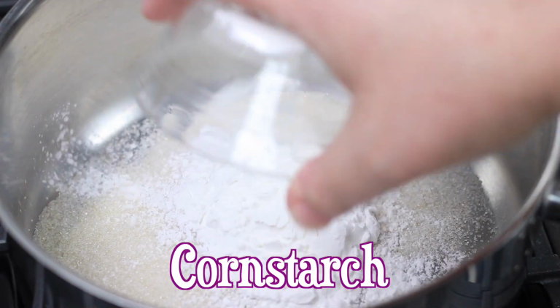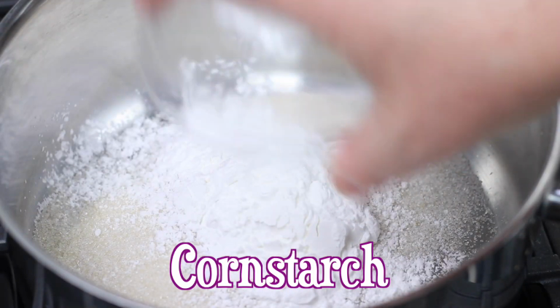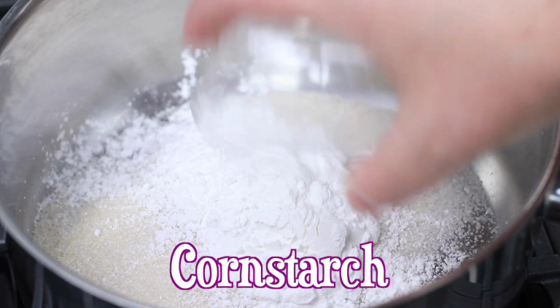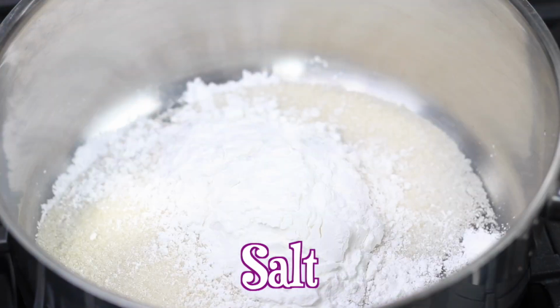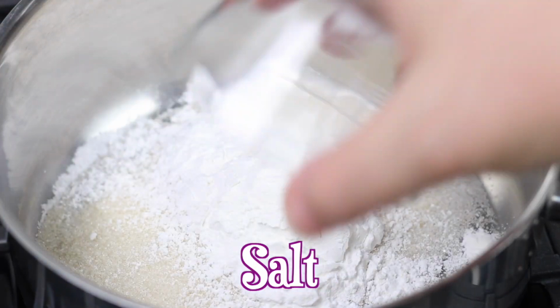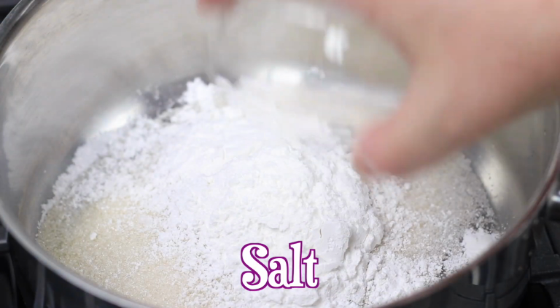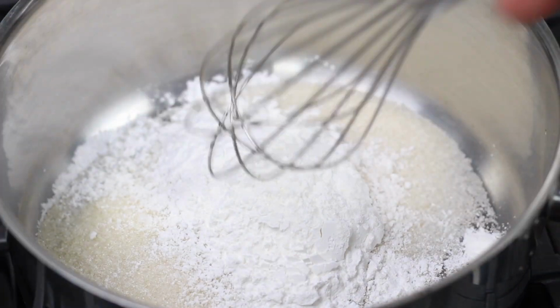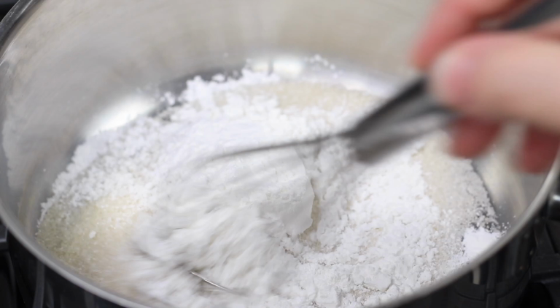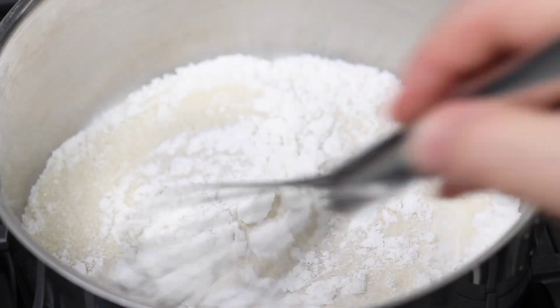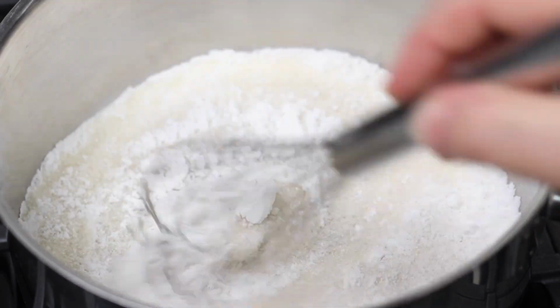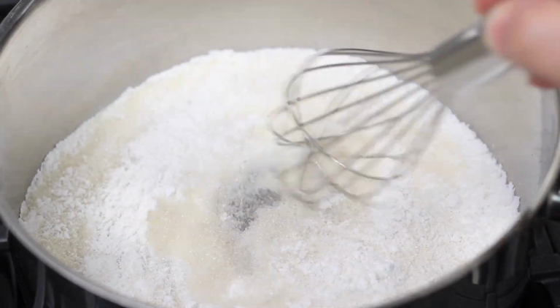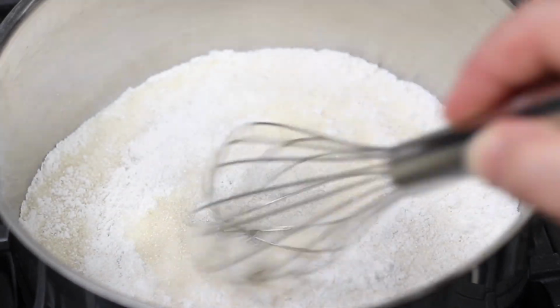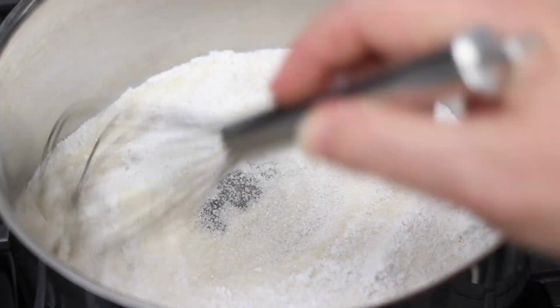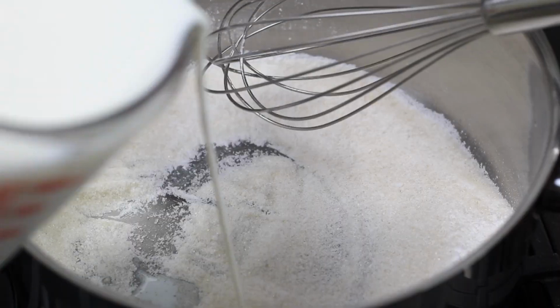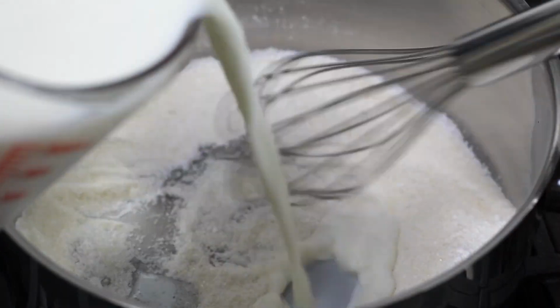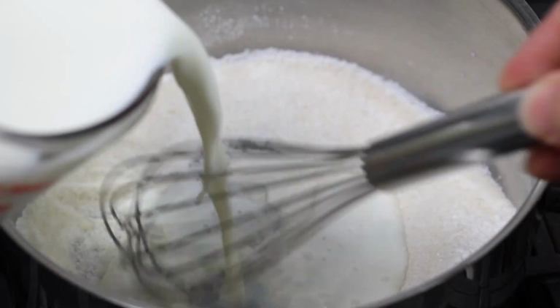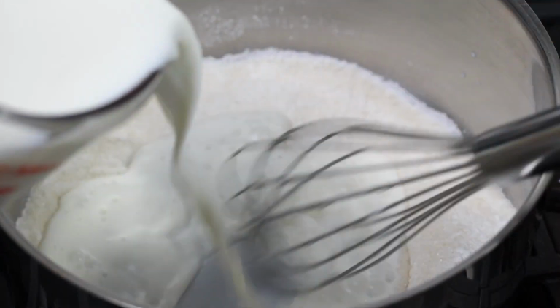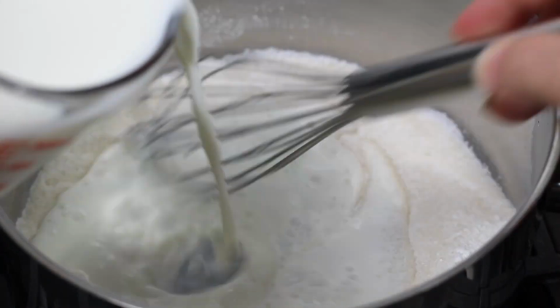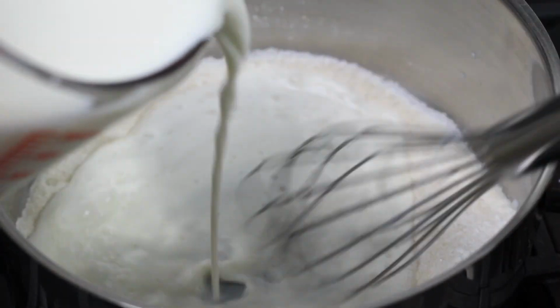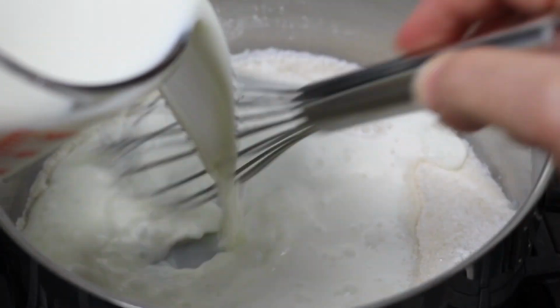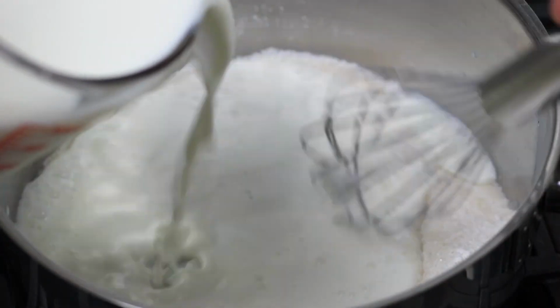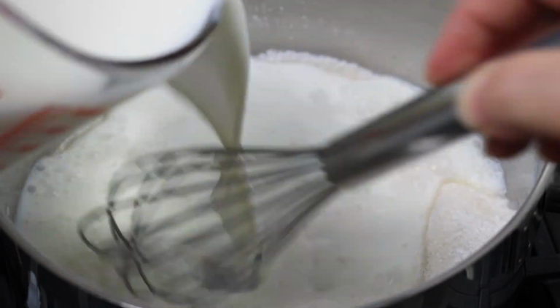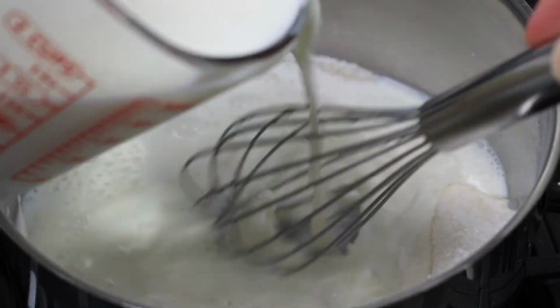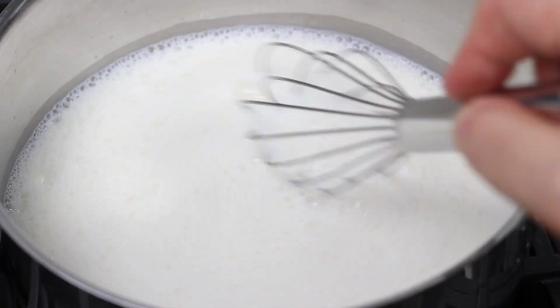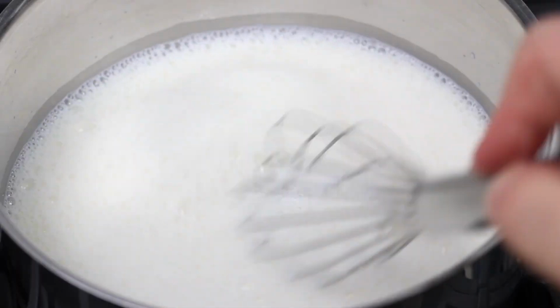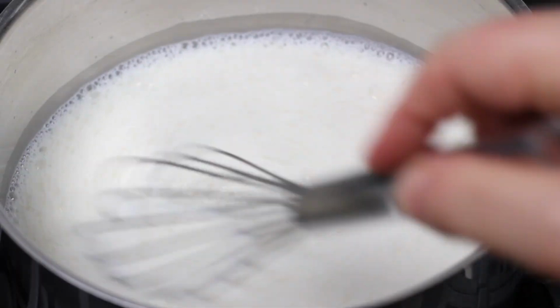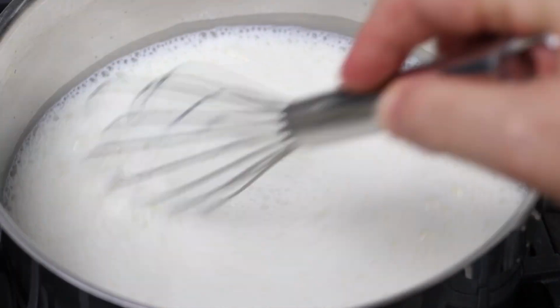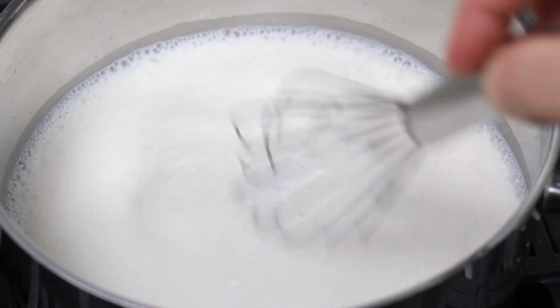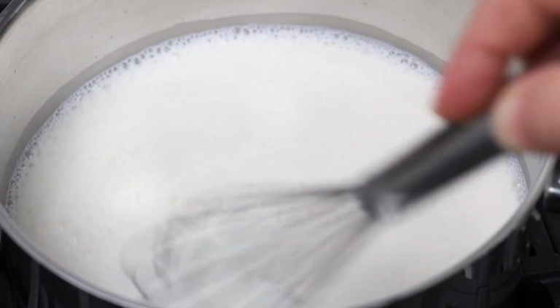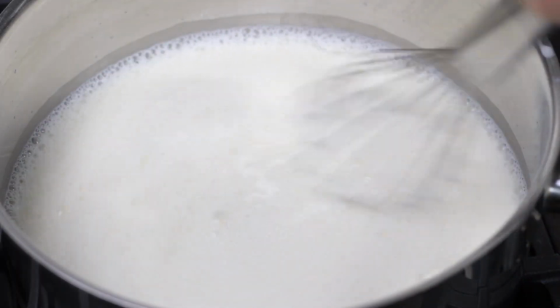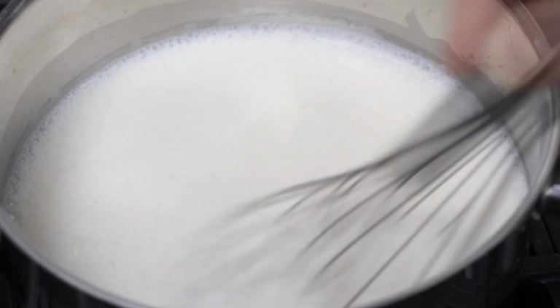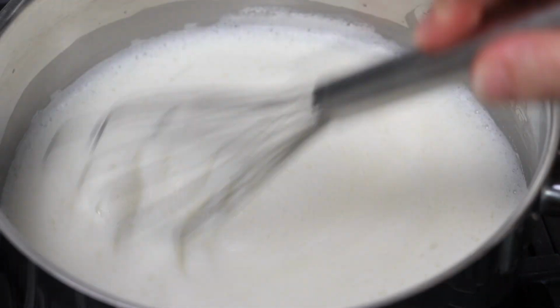Start by preparing all the ingredients for the custard. Combine the sugar, cornstarch, and salt in a medium sized saucepan and then slowly whisk in the whole milk. Cook over medium heat until the mixture starts to boil and thicken slightly.